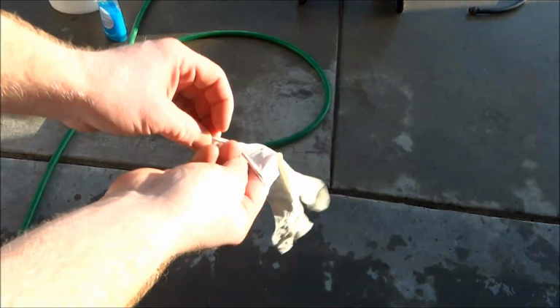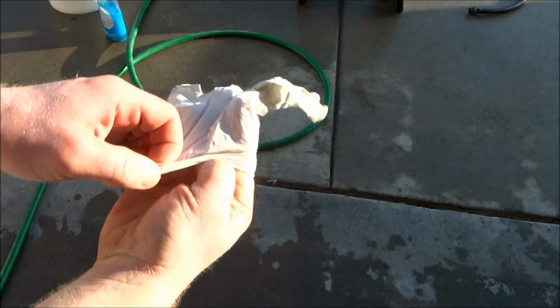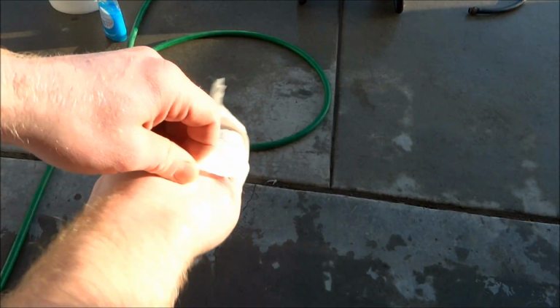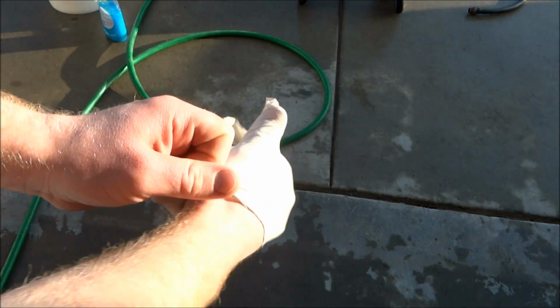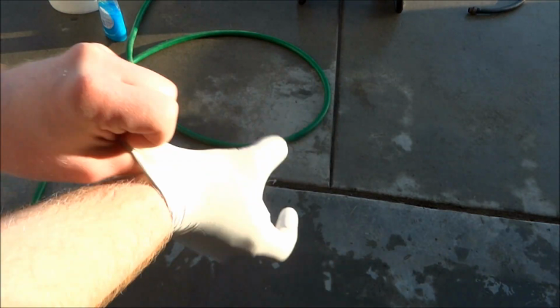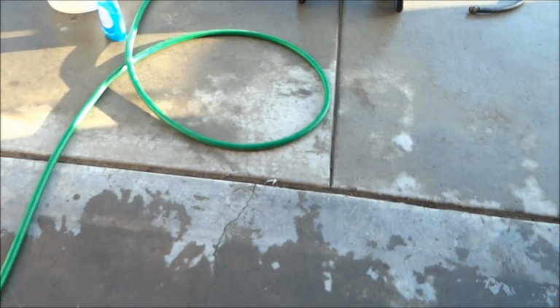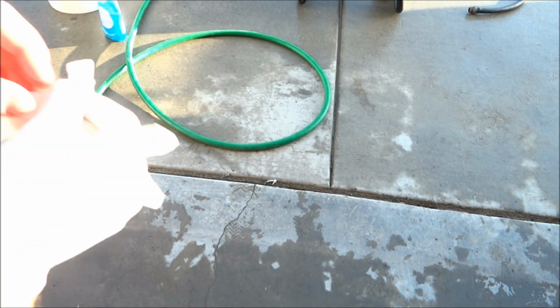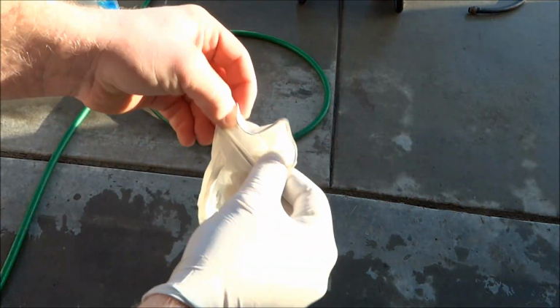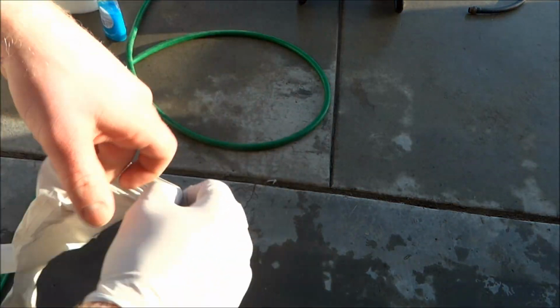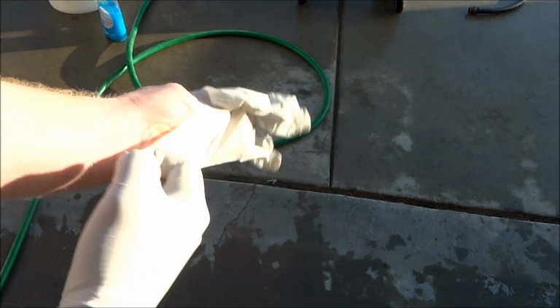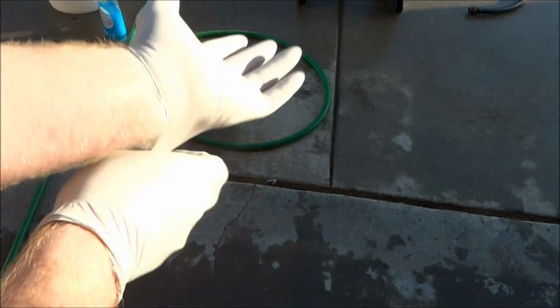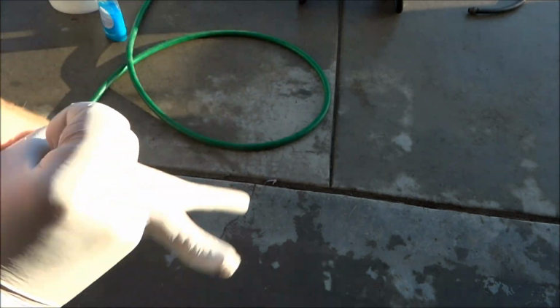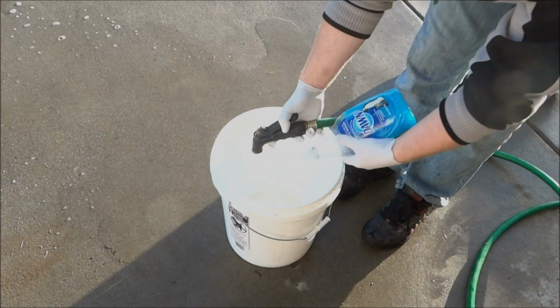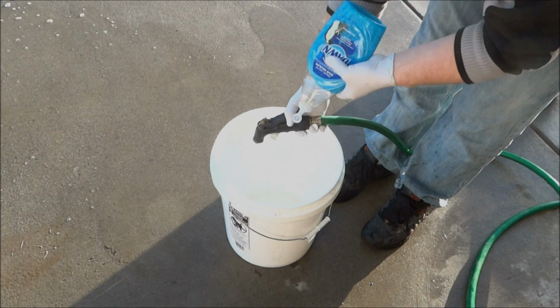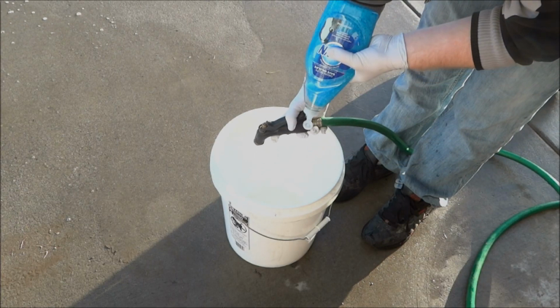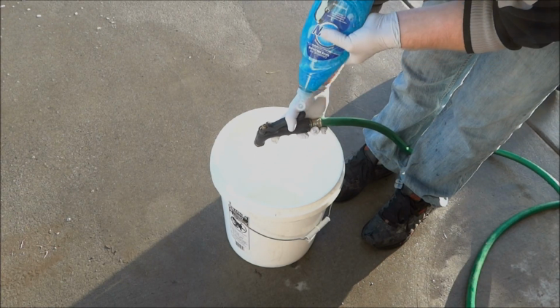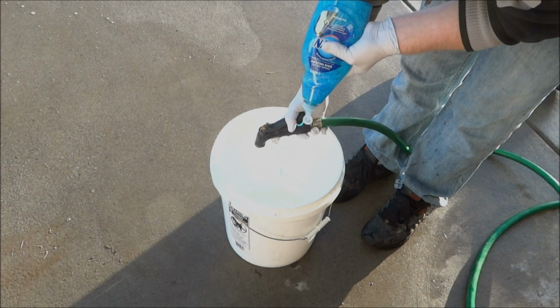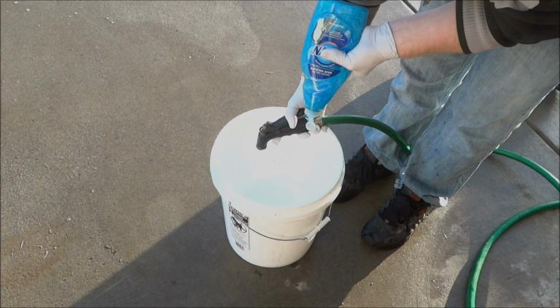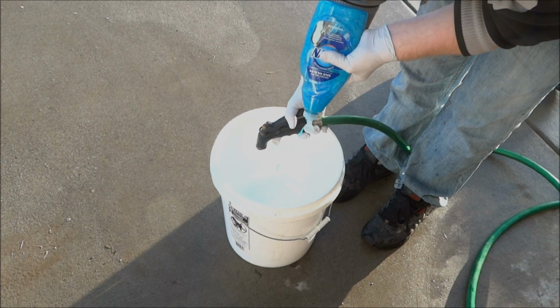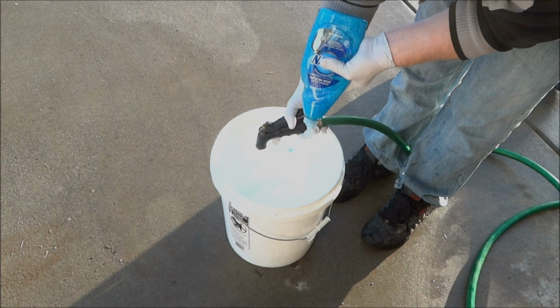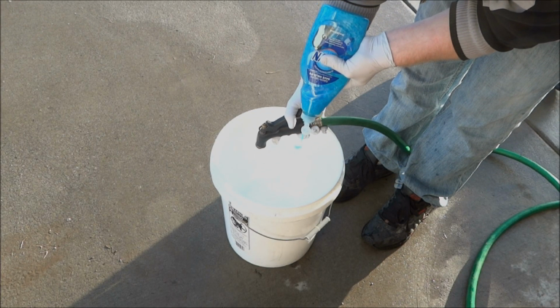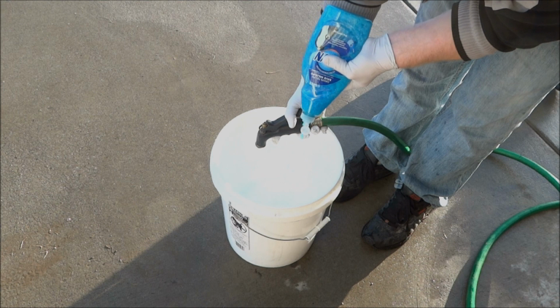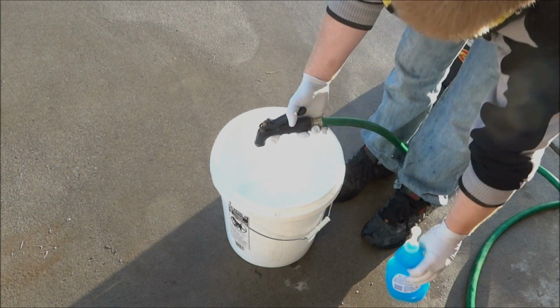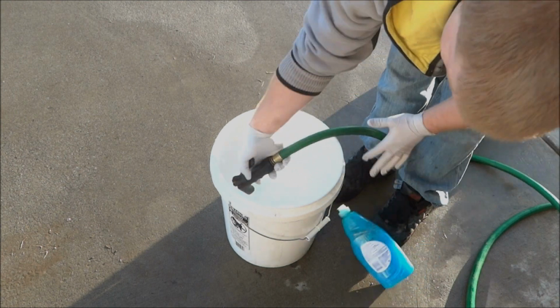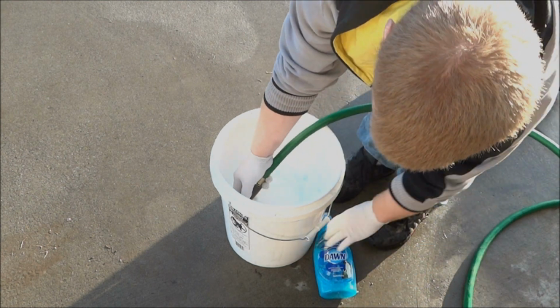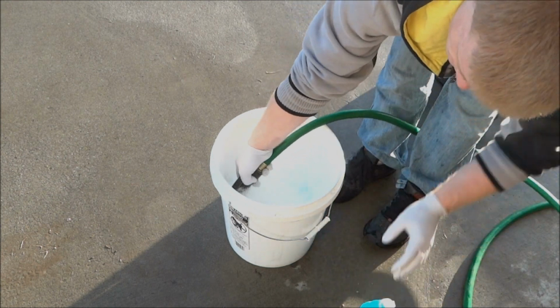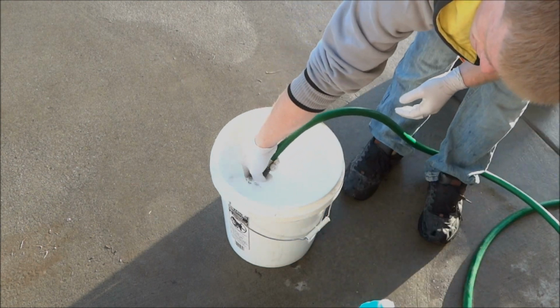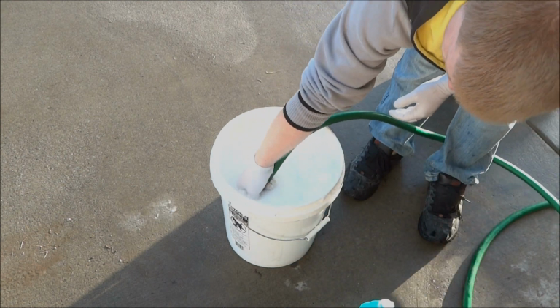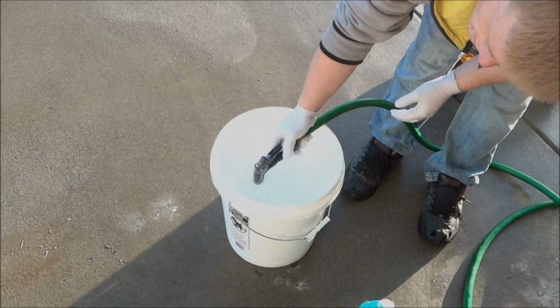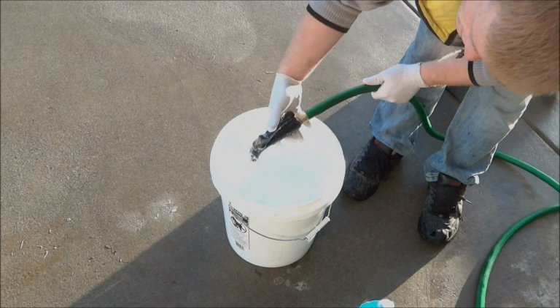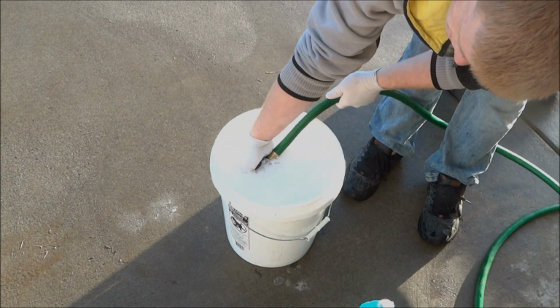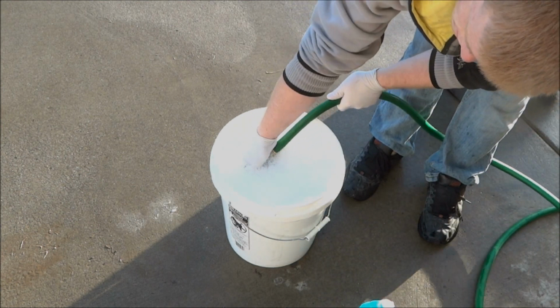For this next step, you want to put gloves on. In the bucket, you want to mix the dish soap and water. This will be for the filter after we run it through the solvent tank, so you just want to have it ready.